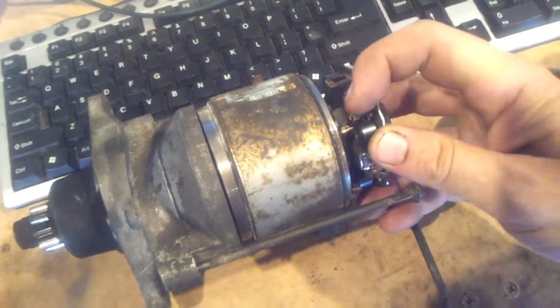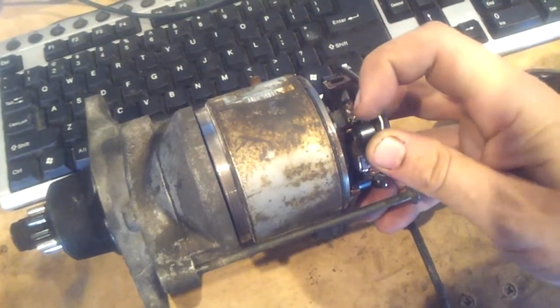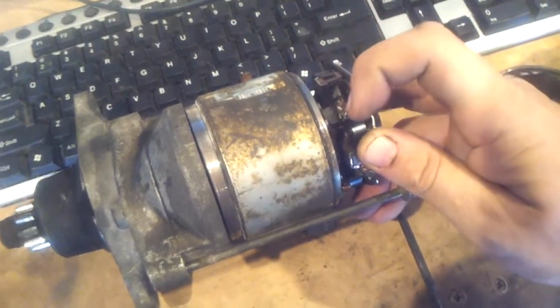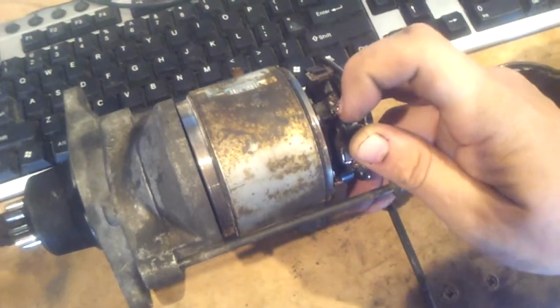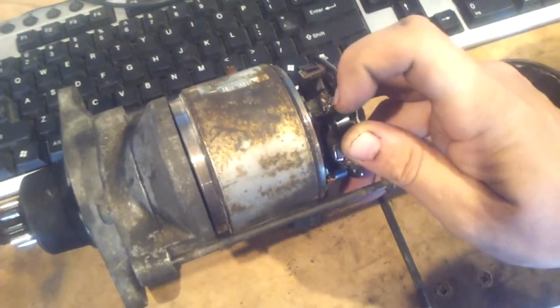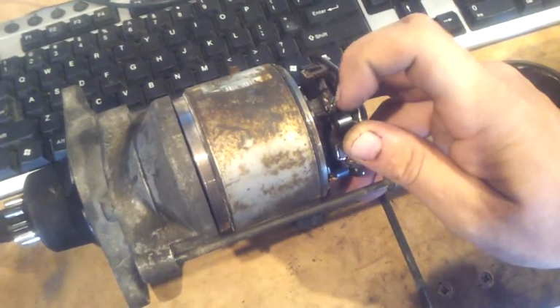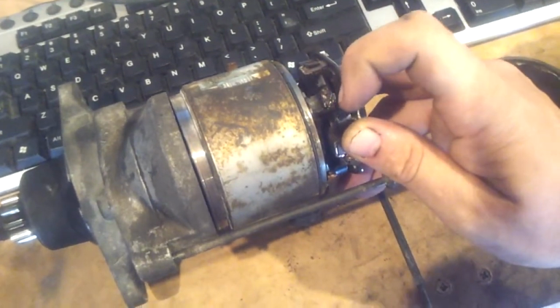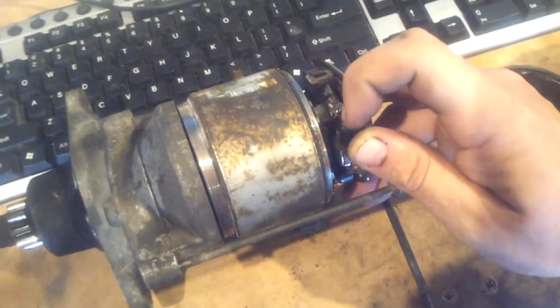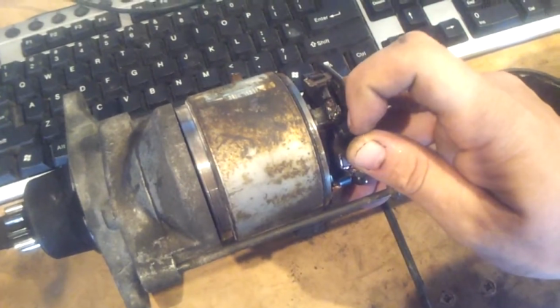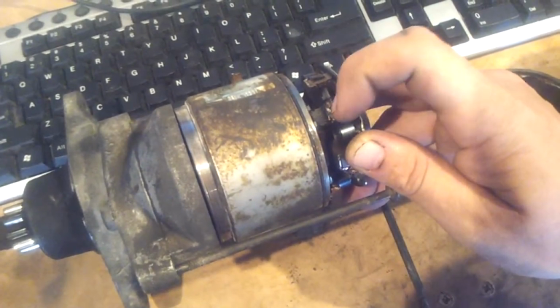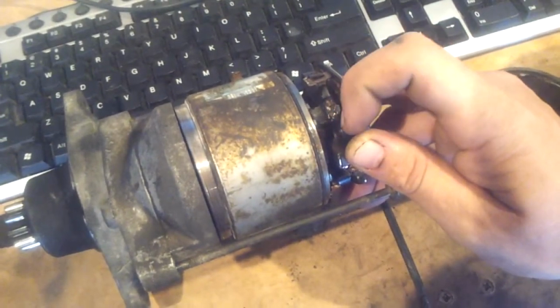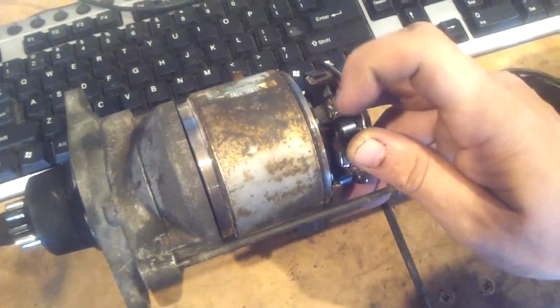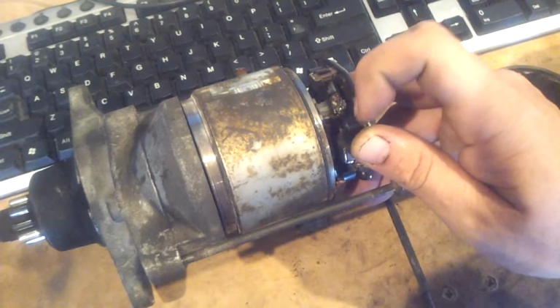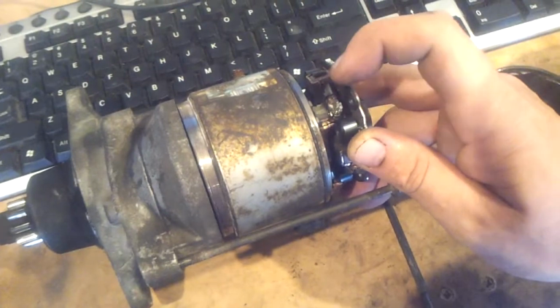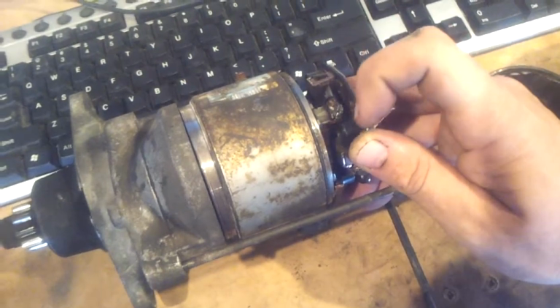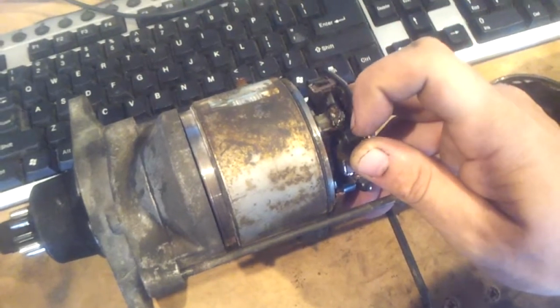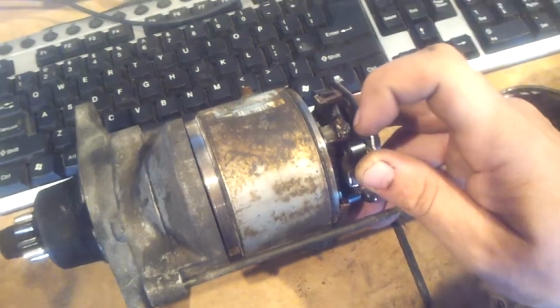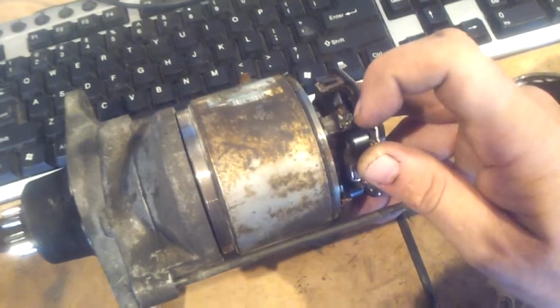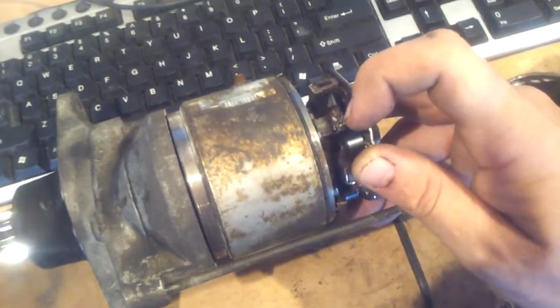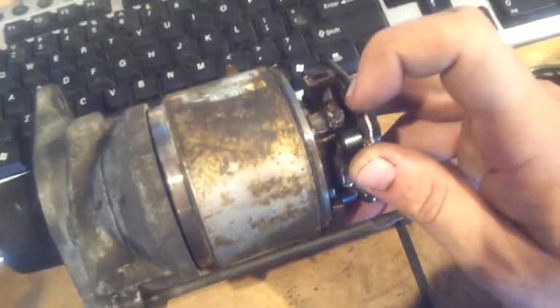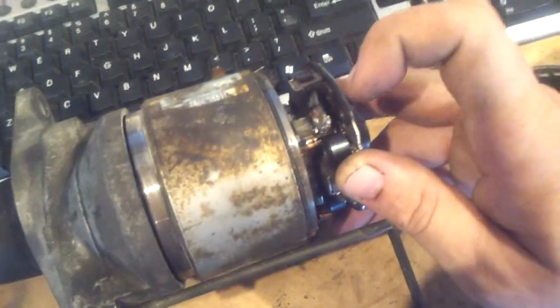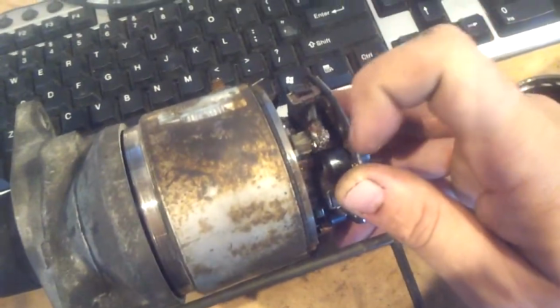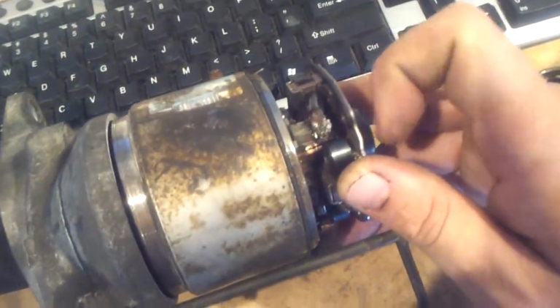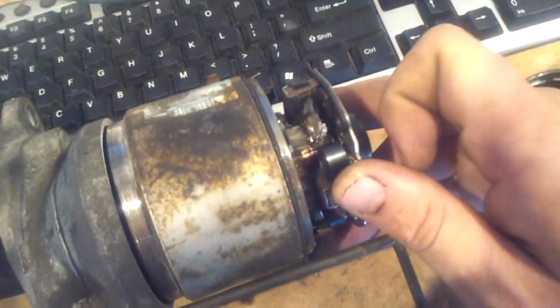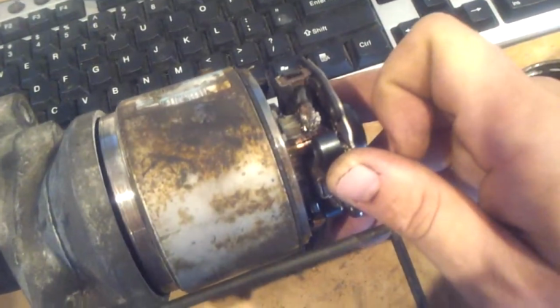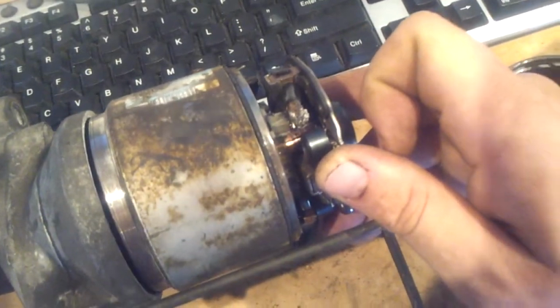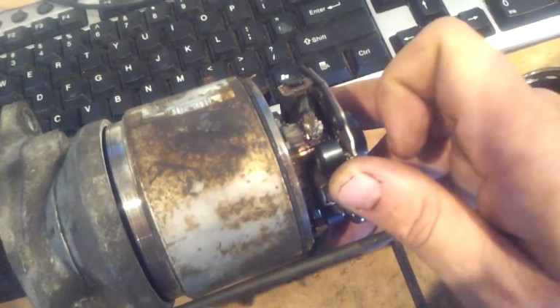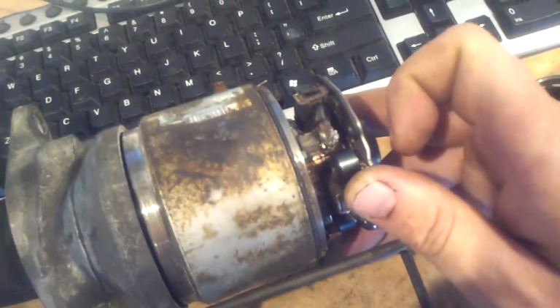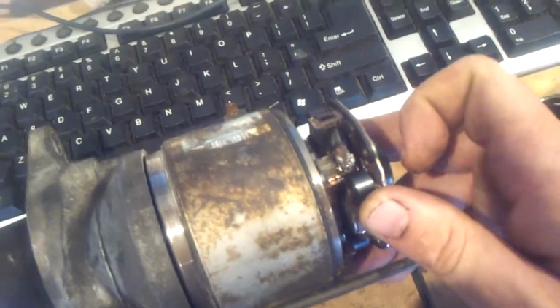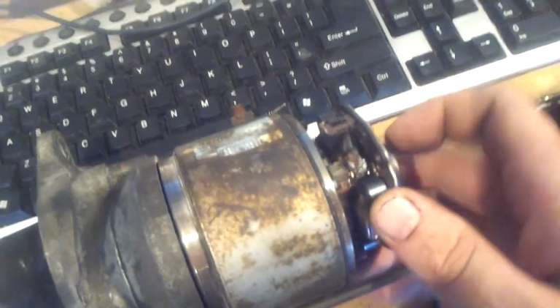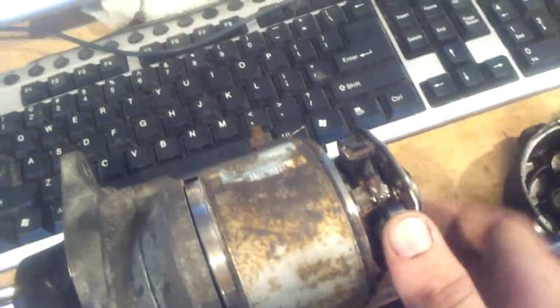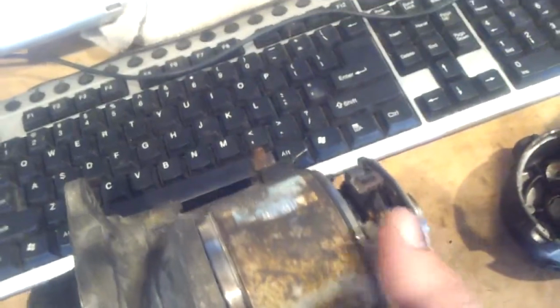A flap that goes in there prevents these two from shorting out. This one's not so blobby, but it could have also short-circuited as well.